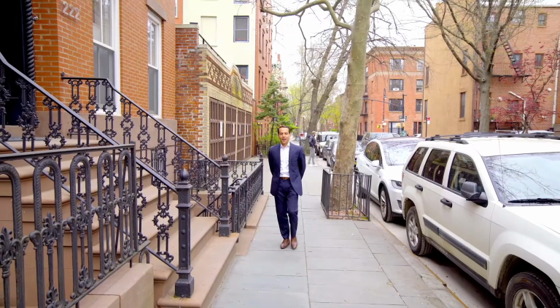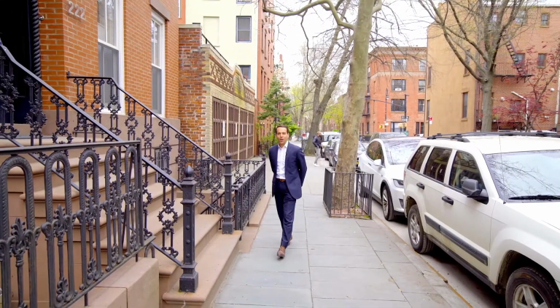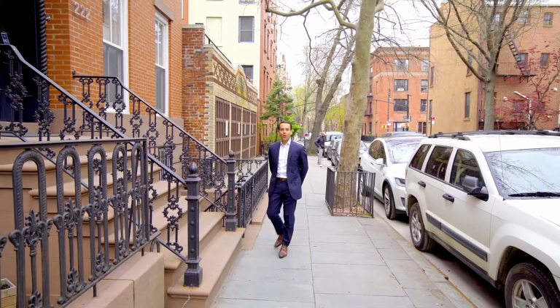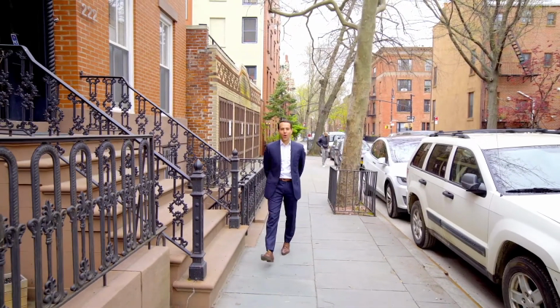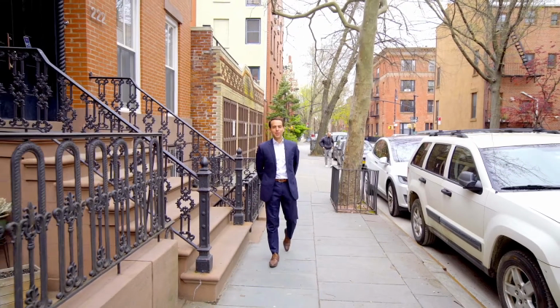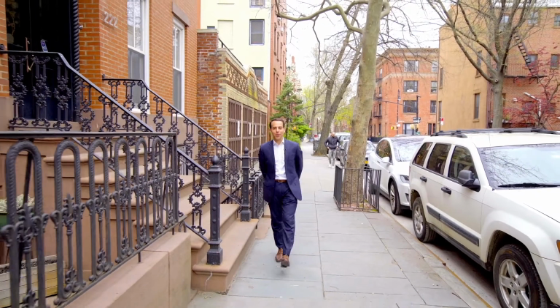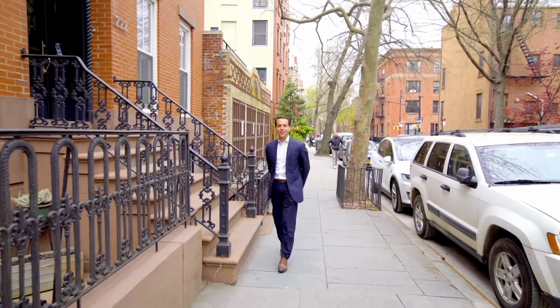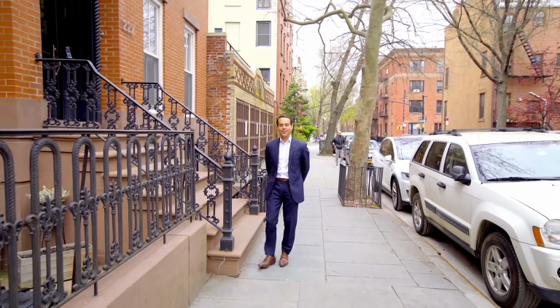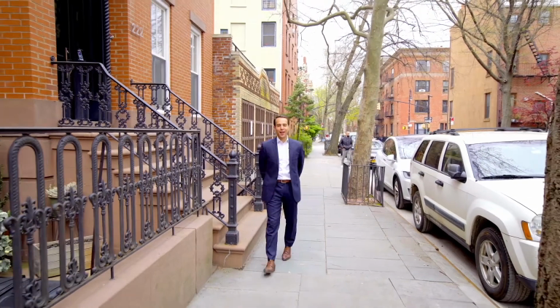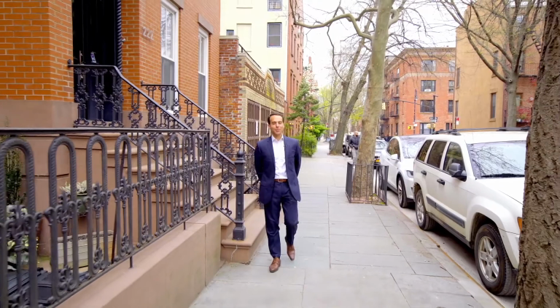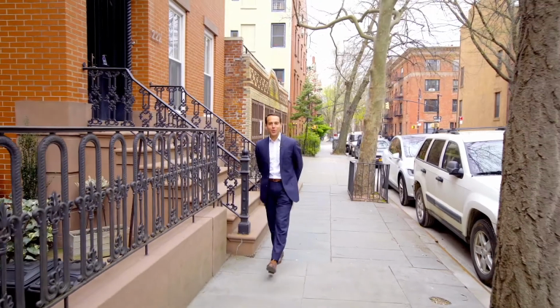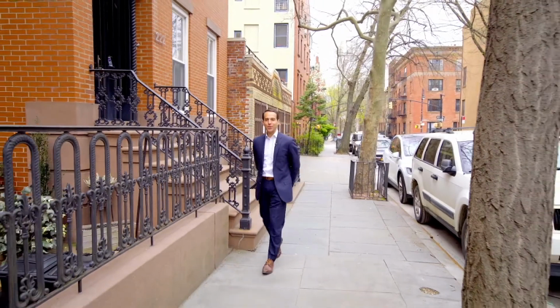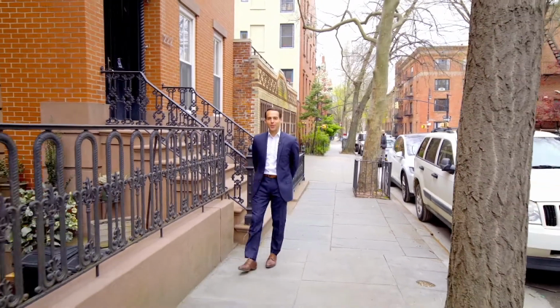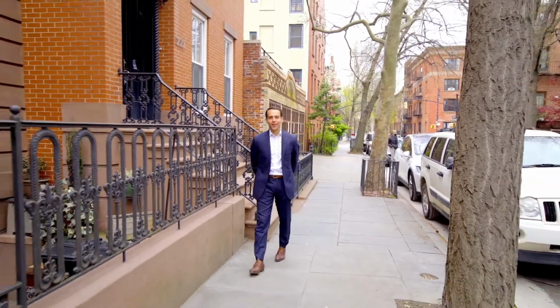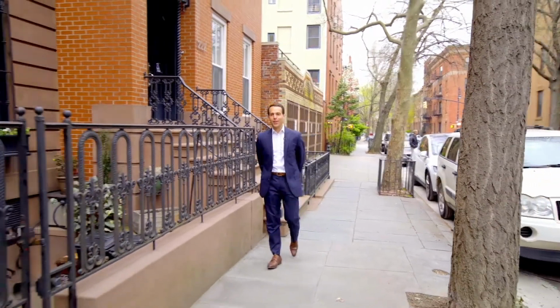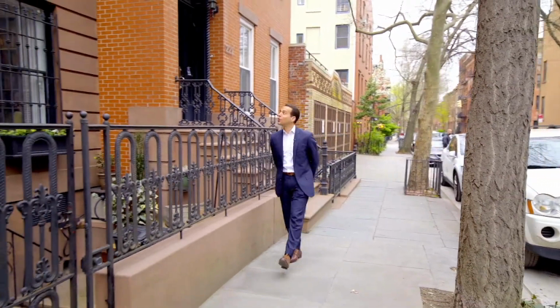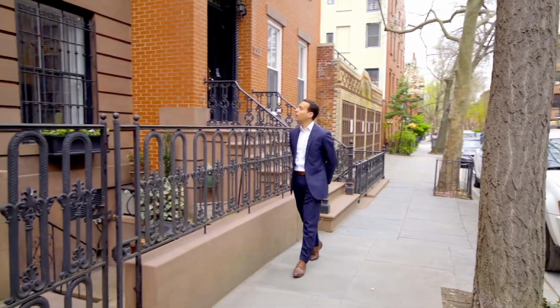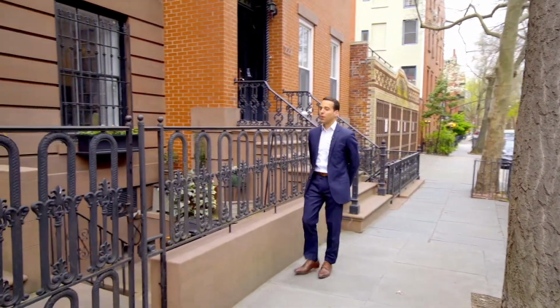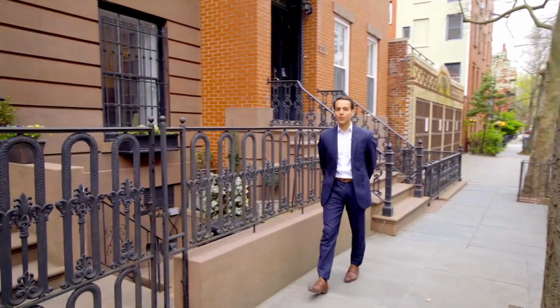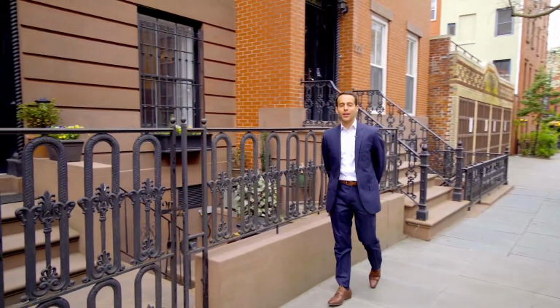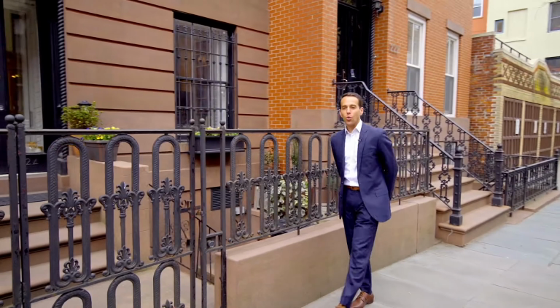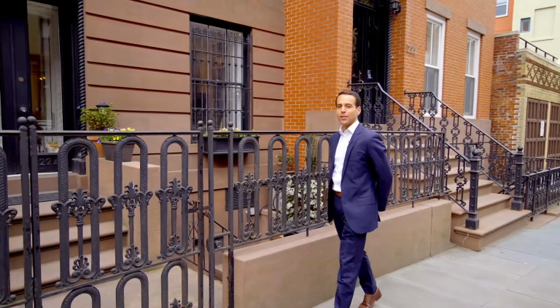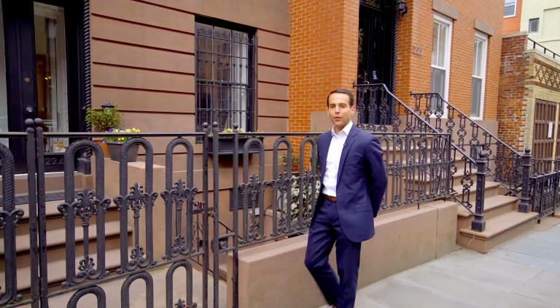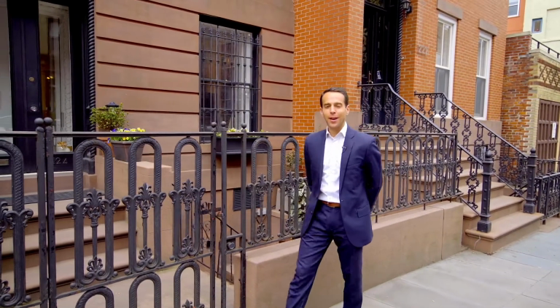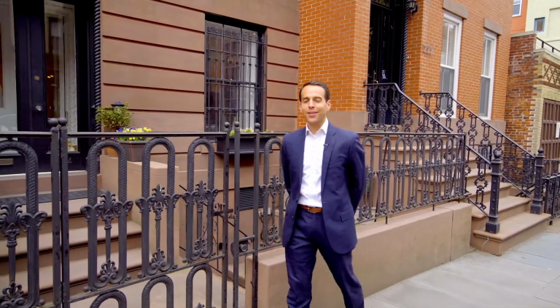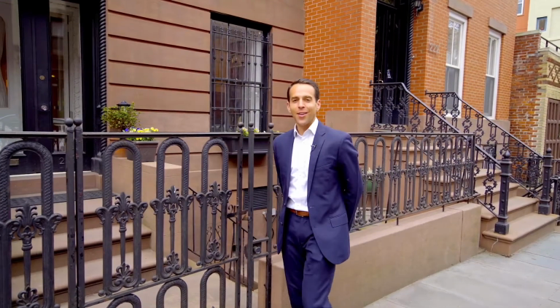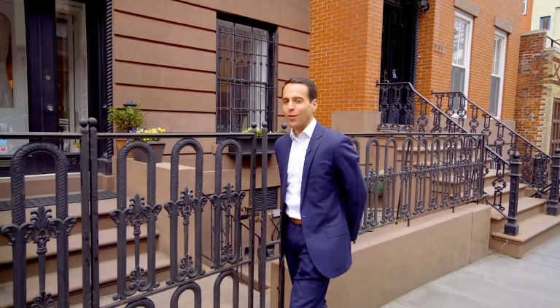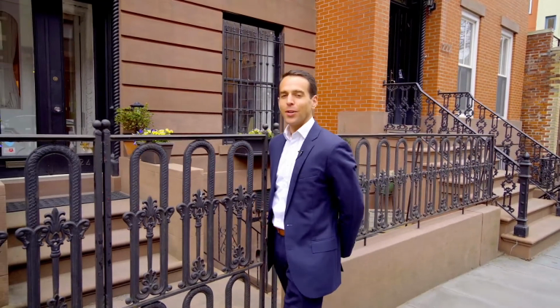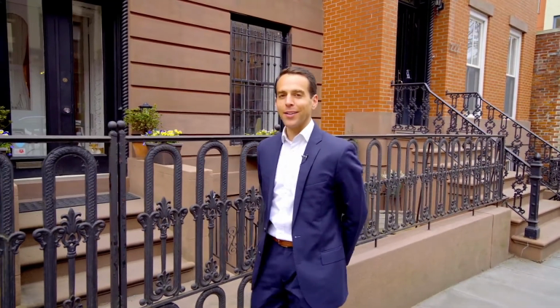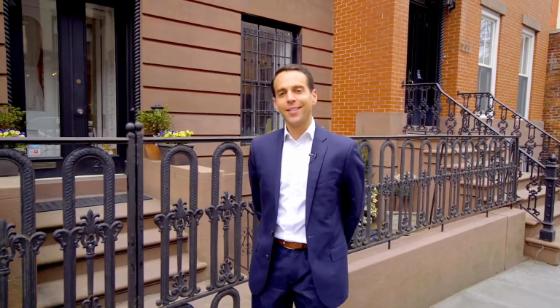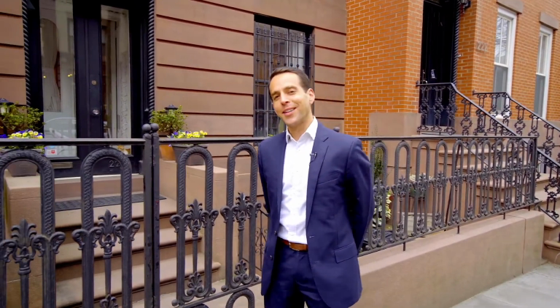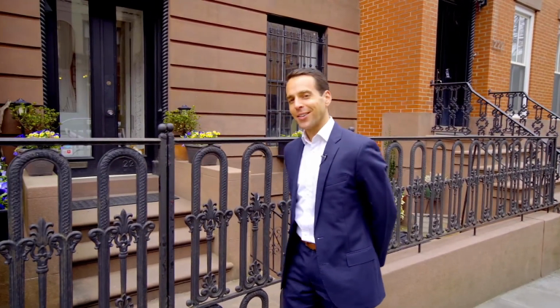Hi, I'm Ari Harkov with the Harkov Lewis team at Brown Harris Stevens and I've got a special treat in store for you today. We're here at 224 Baltic Street, a gorgeous single-family townhouse in the heart of Cobble Hill, Brooklyn. Let's go inside and take a look.